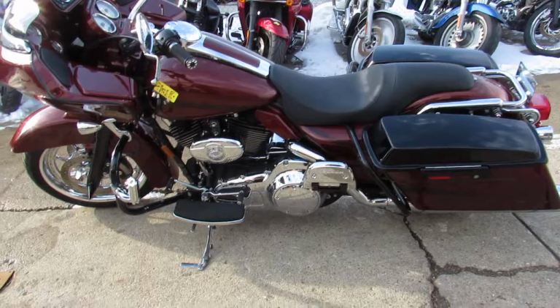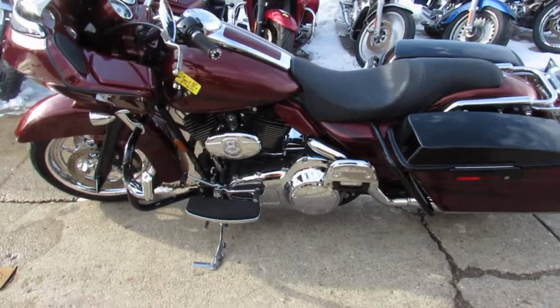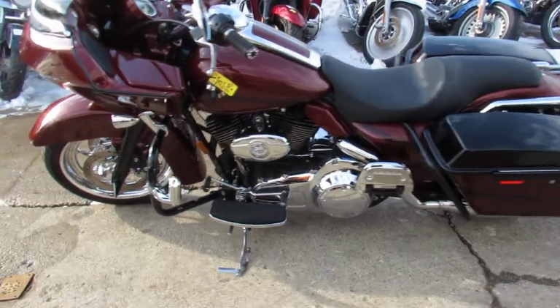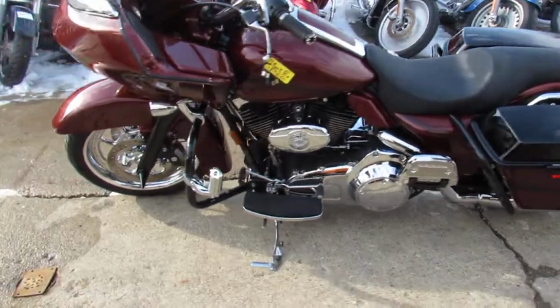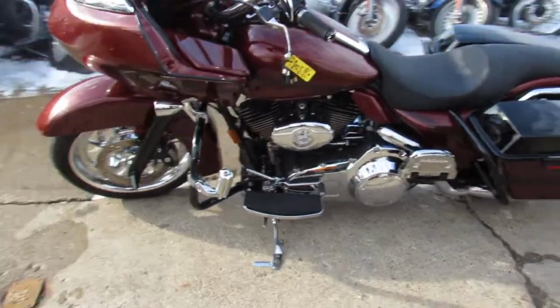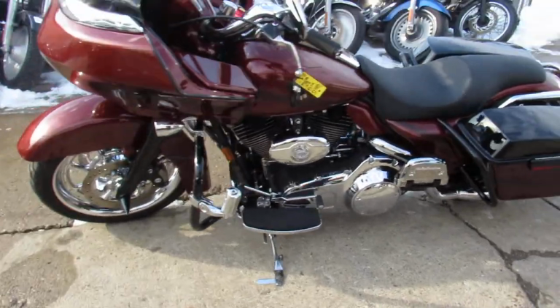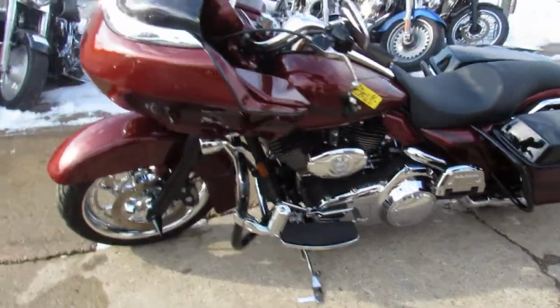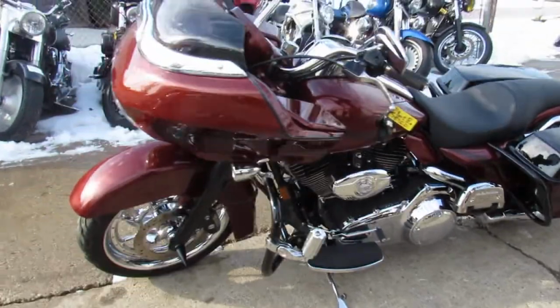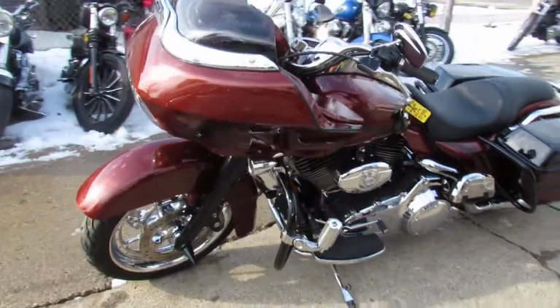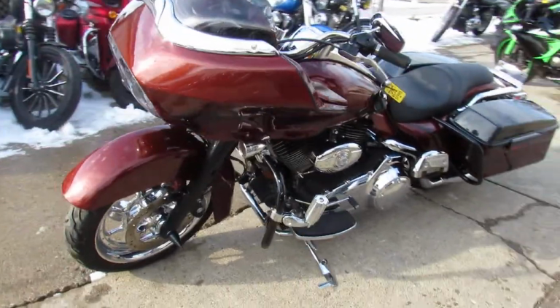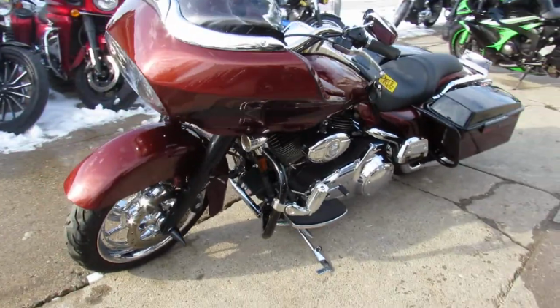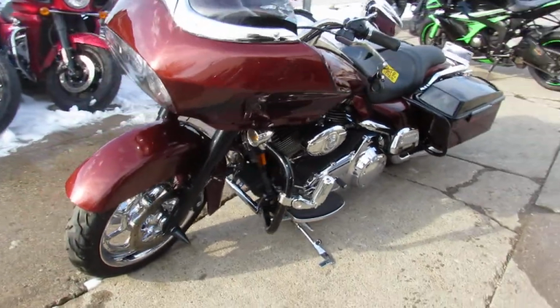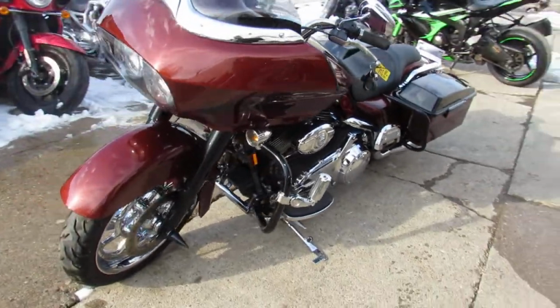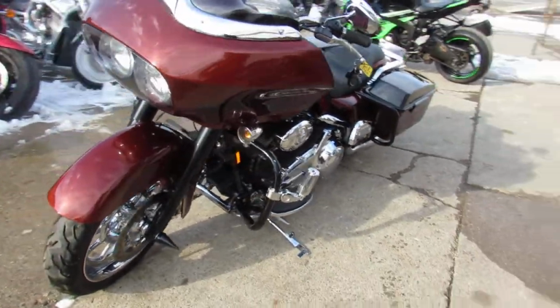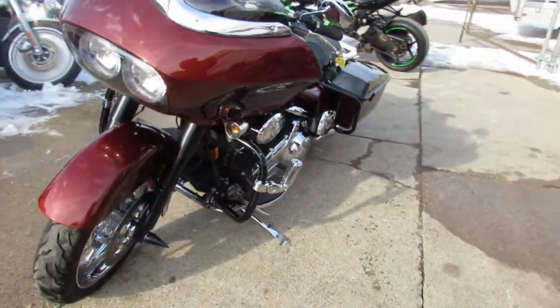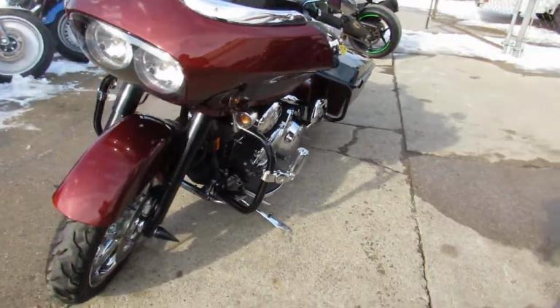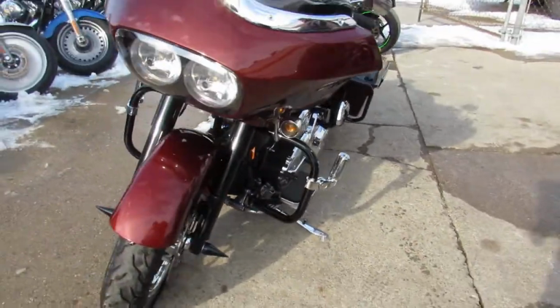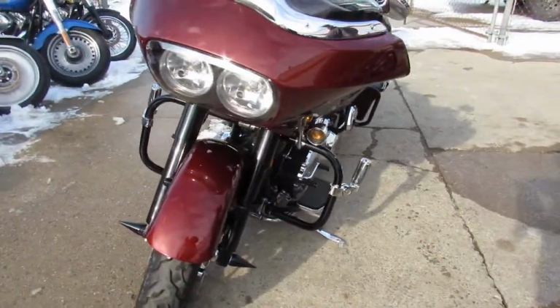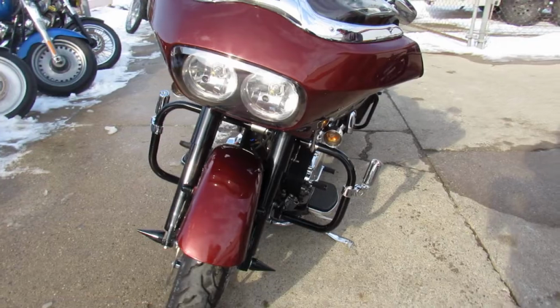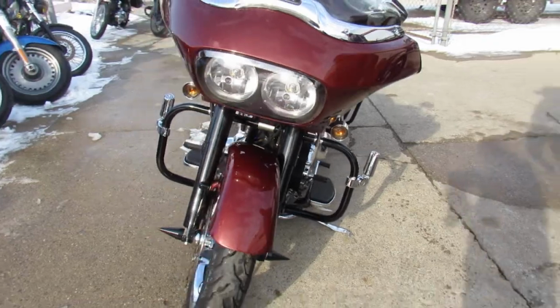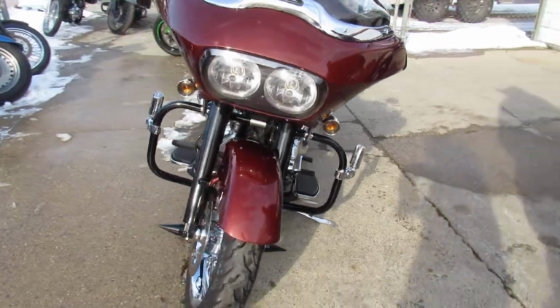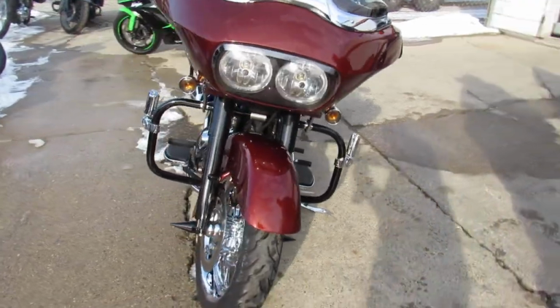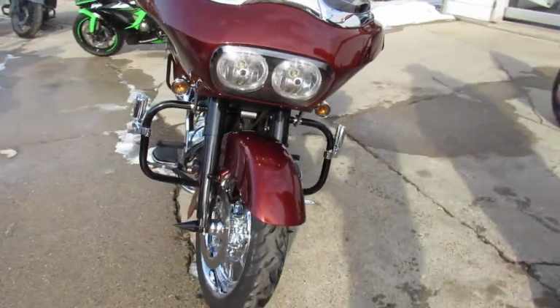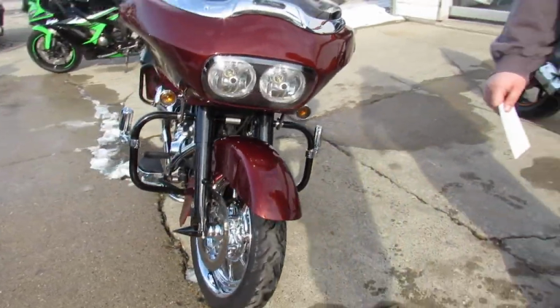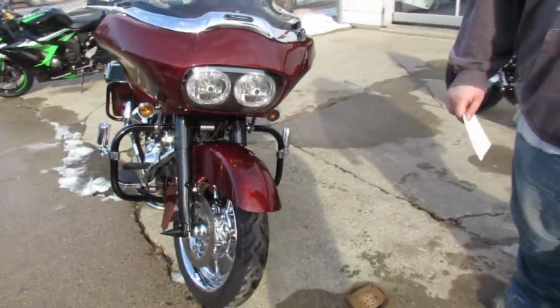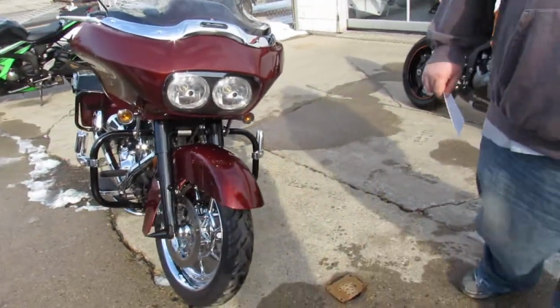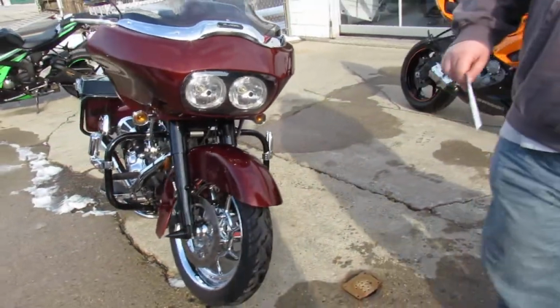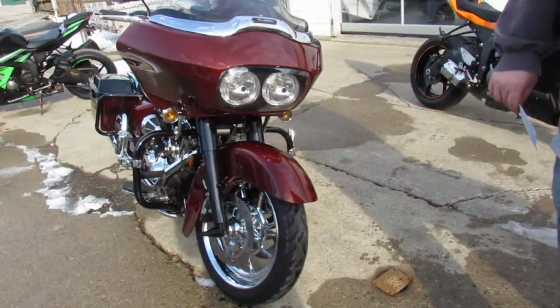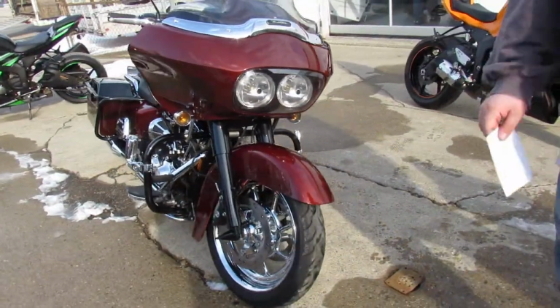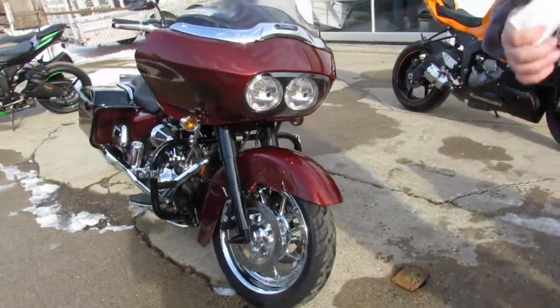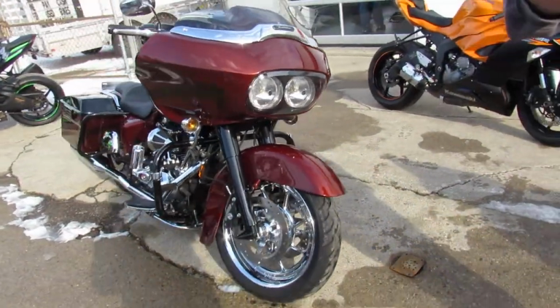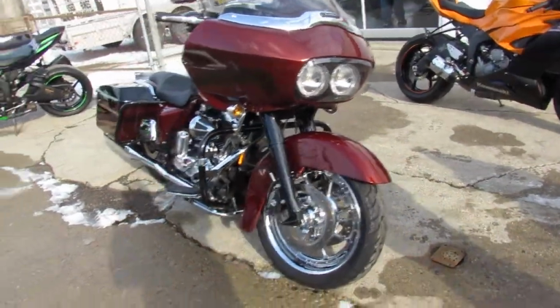Hey guys, ApprovalPowerSports.com here doing some videos on some Harleys. Anybody looking for a used Harley Davidson, give us a call. Over 400 pre-owned, all under one roof.